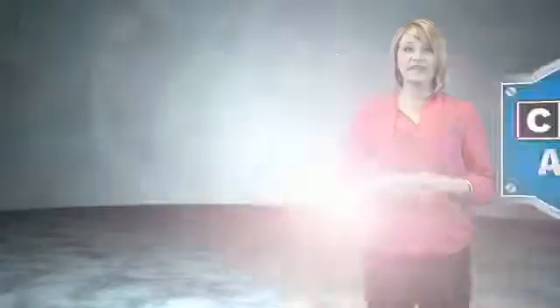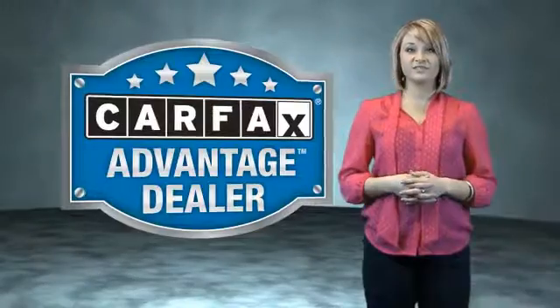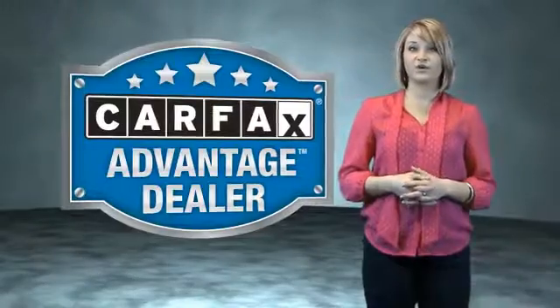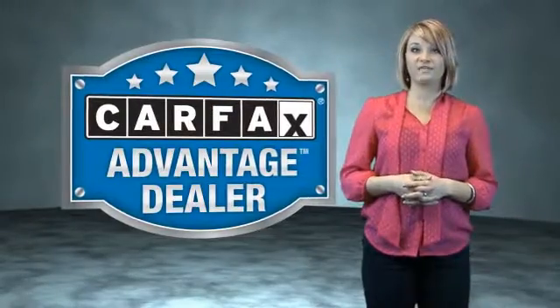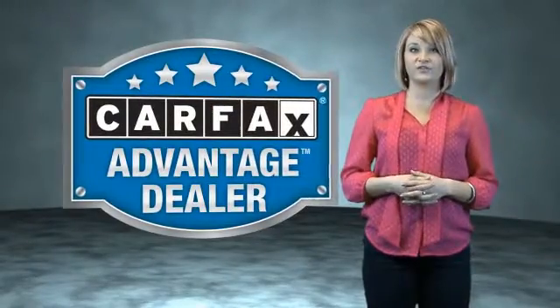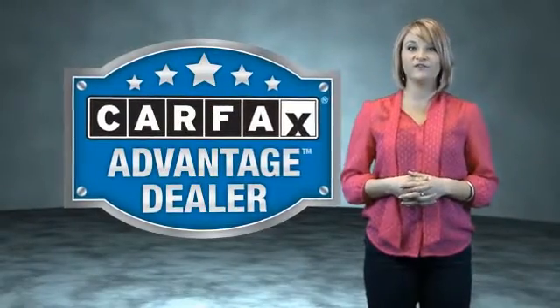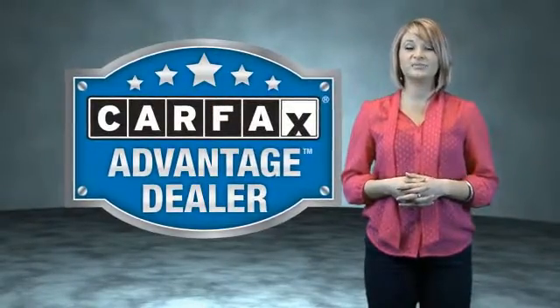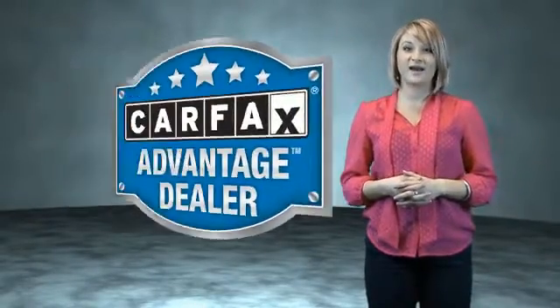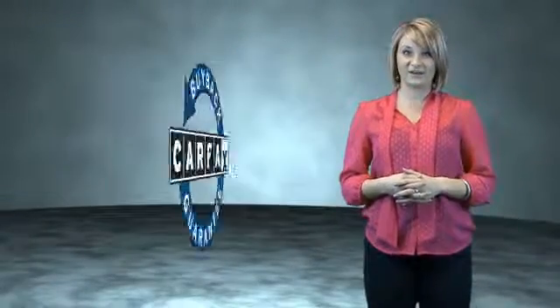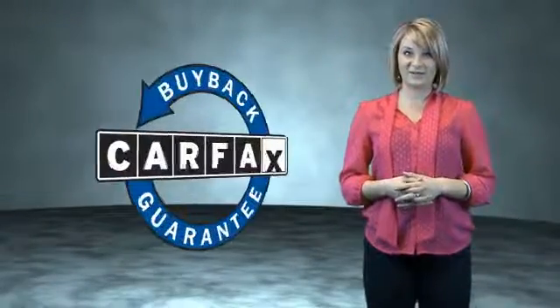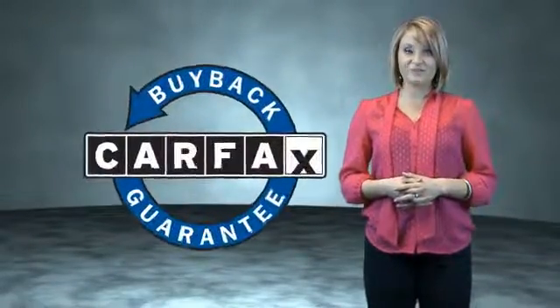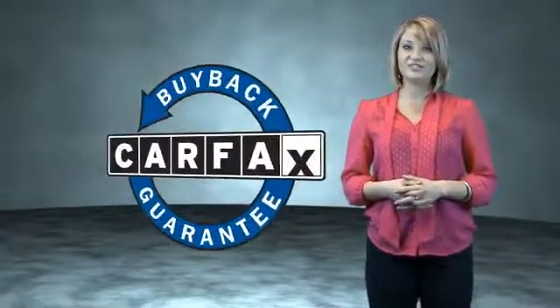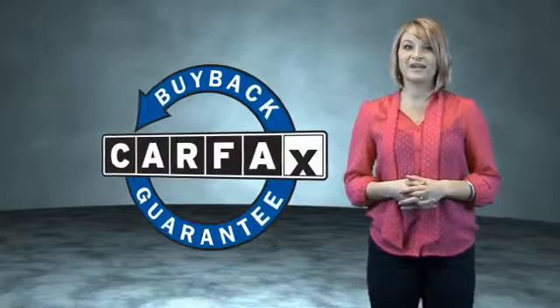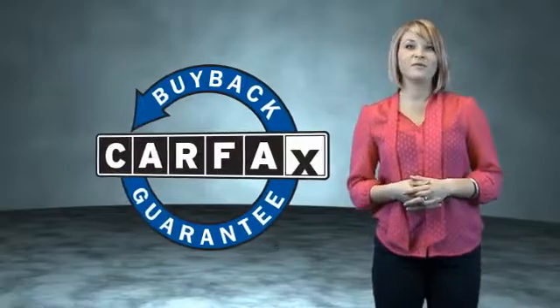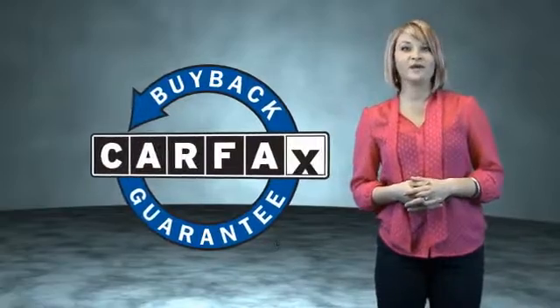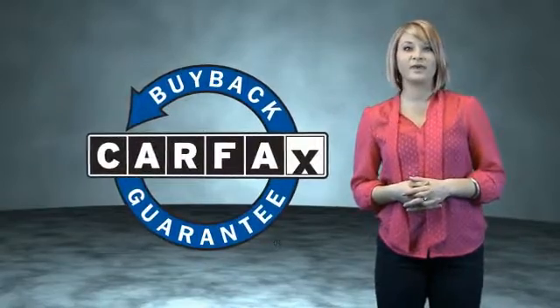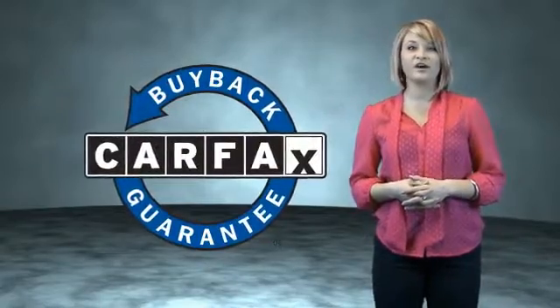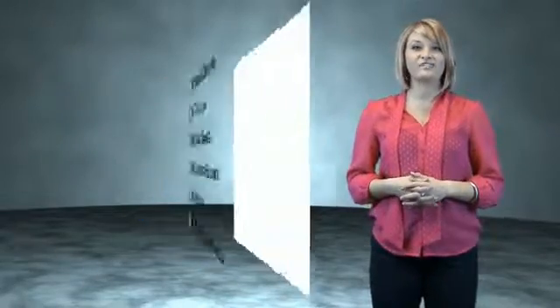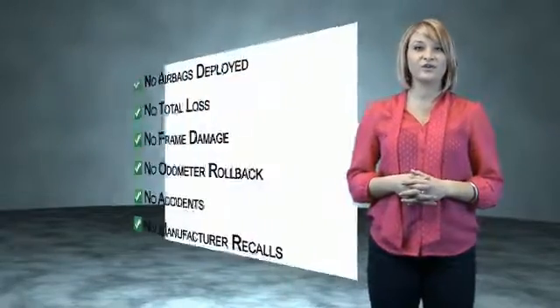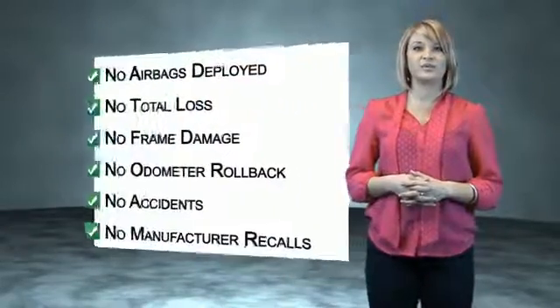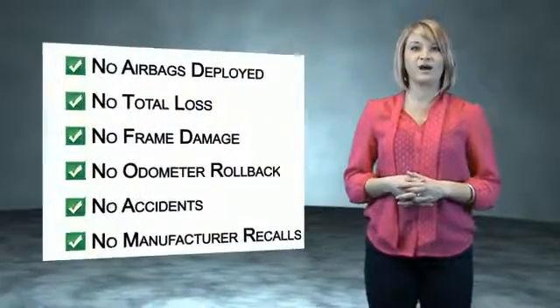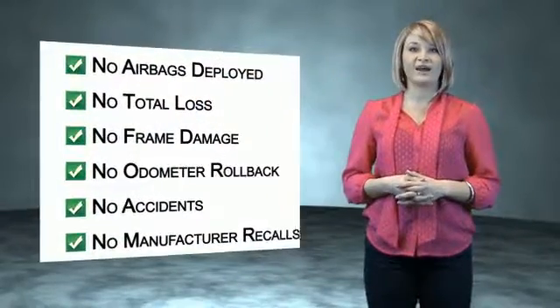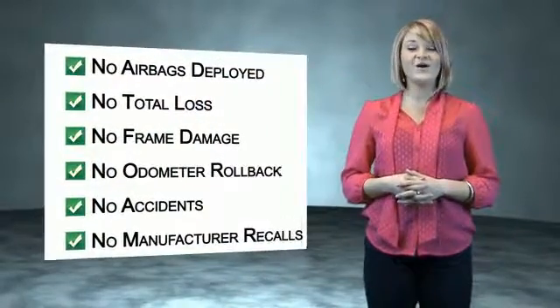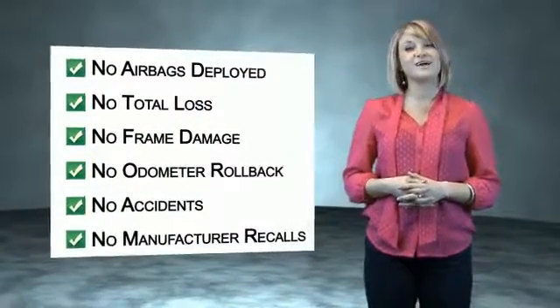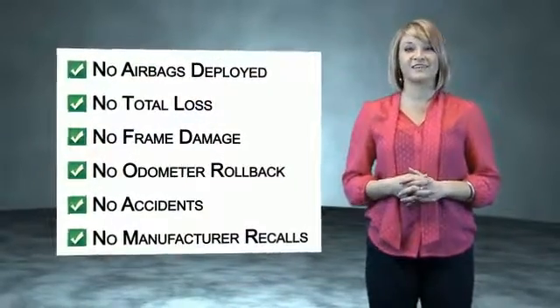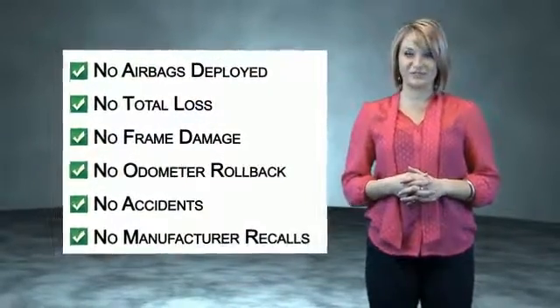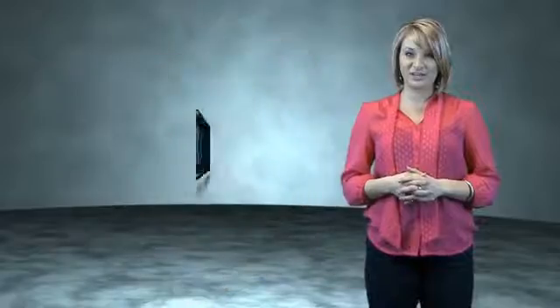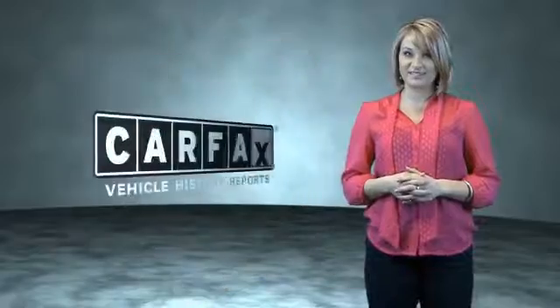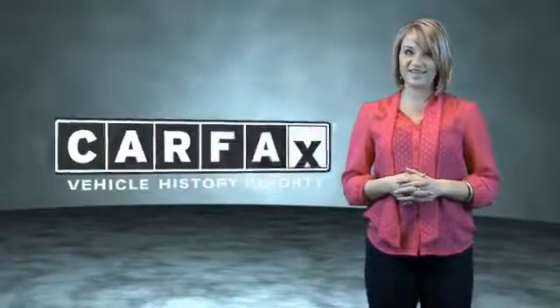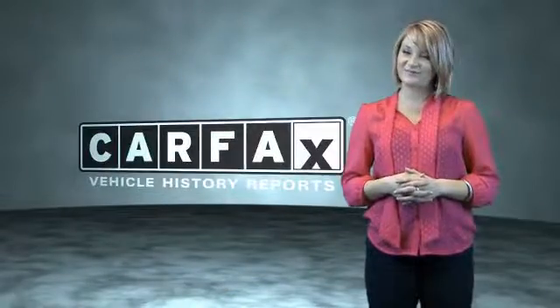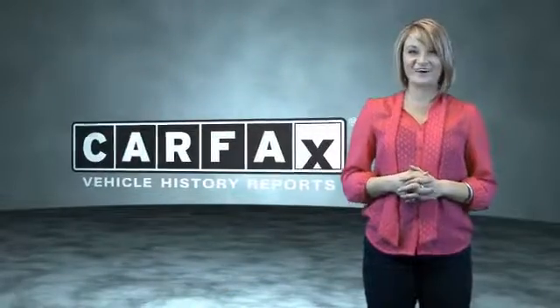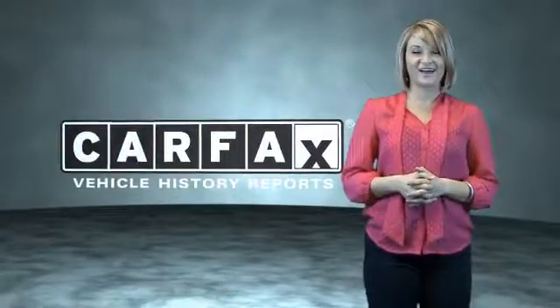This vehicle qualifies for the Carfax Buy Back Guarantee. Be sure to find a complimentary copy of the Carfax Vehicle History Report online or contact the dealership. Show me the Carfax.